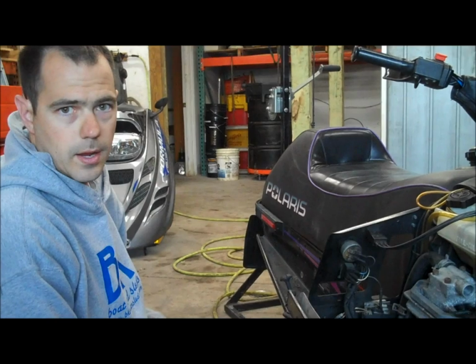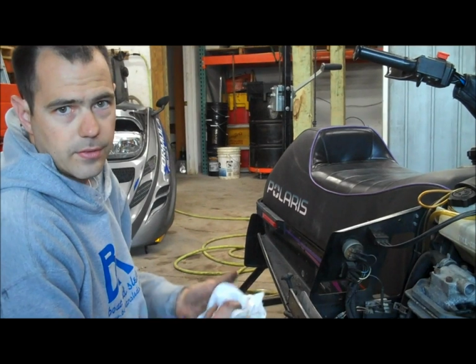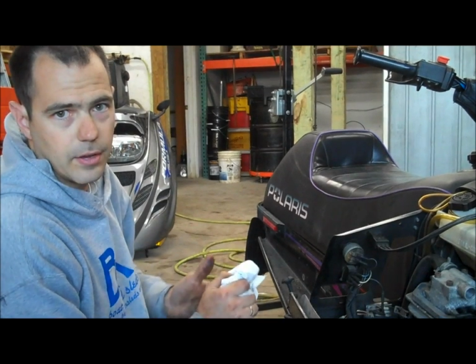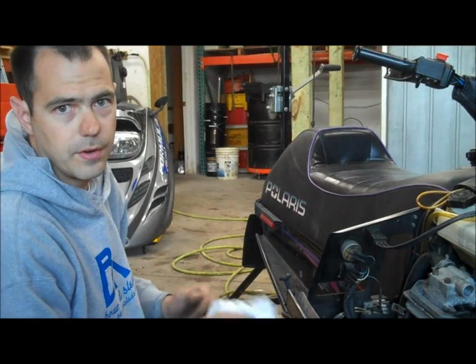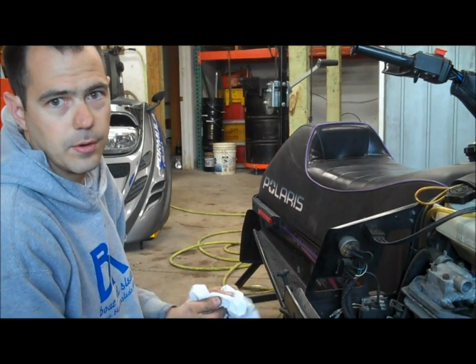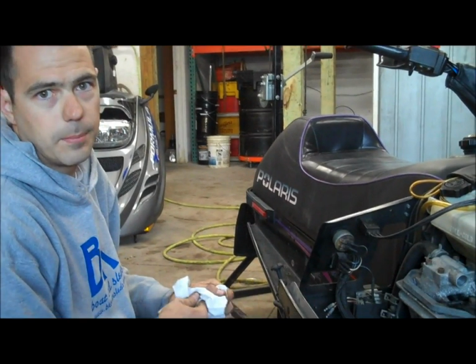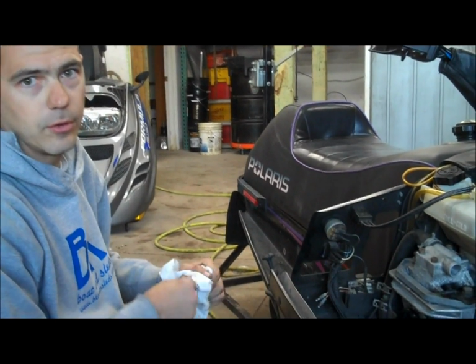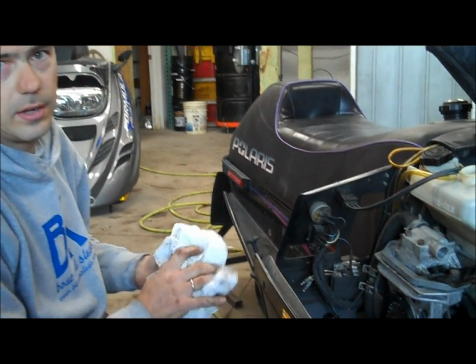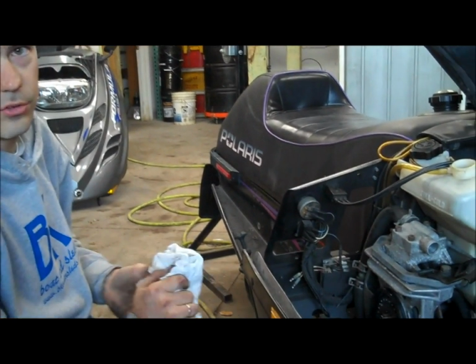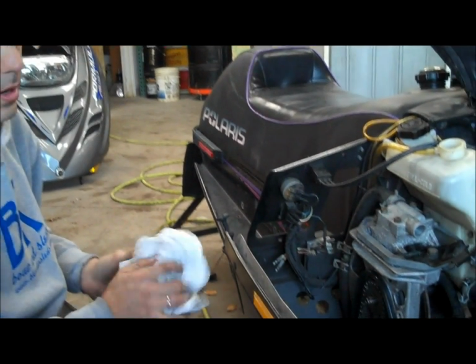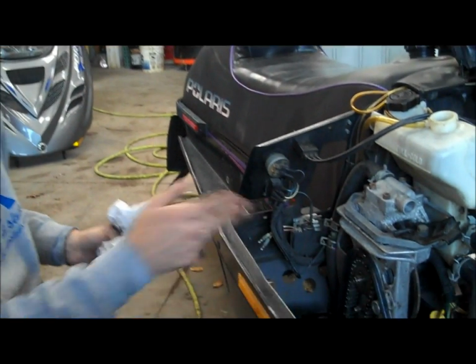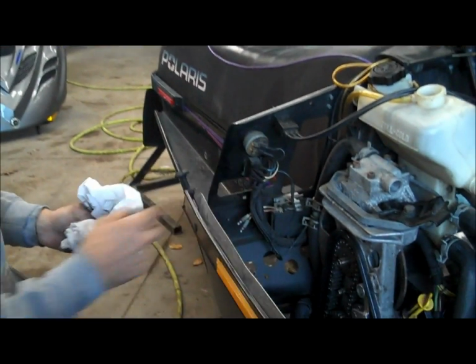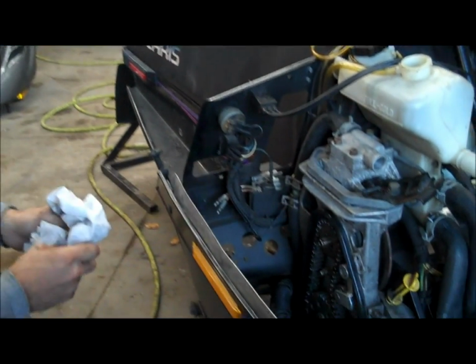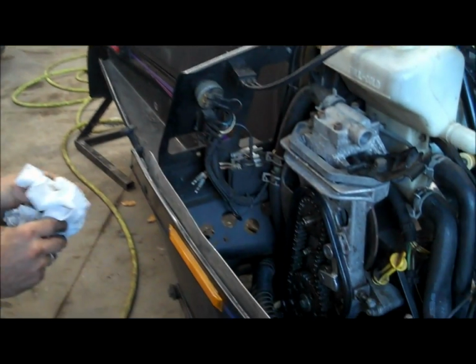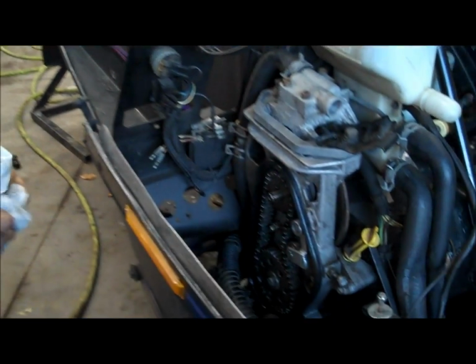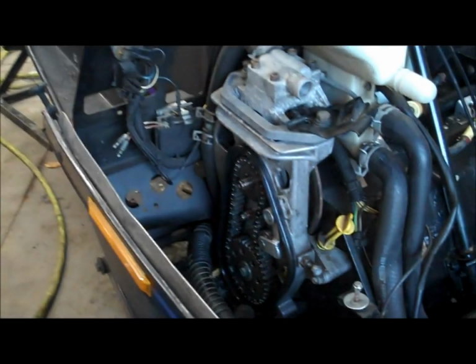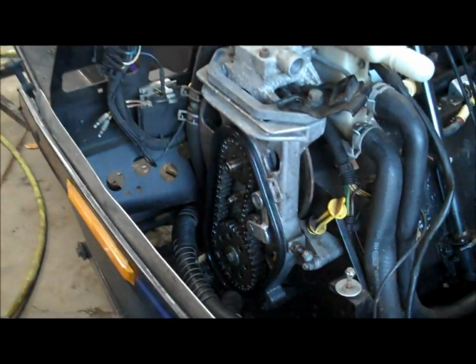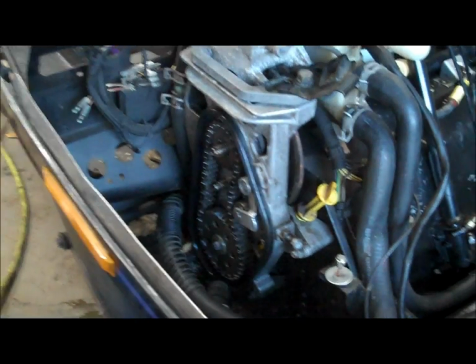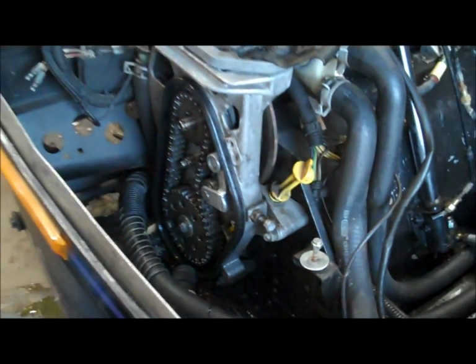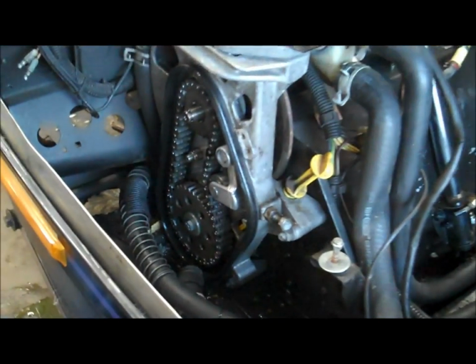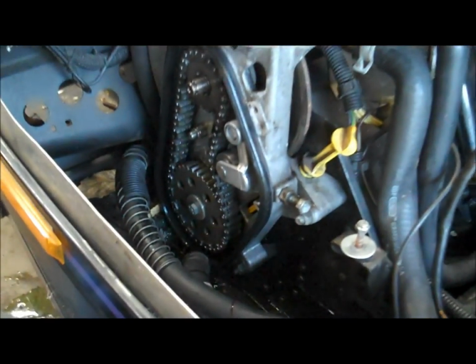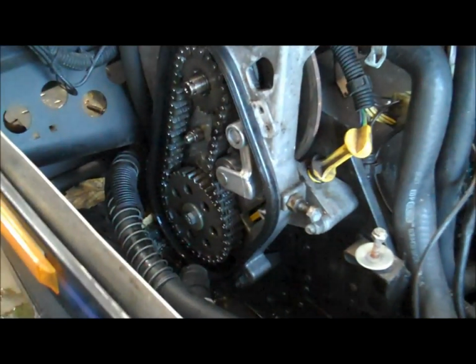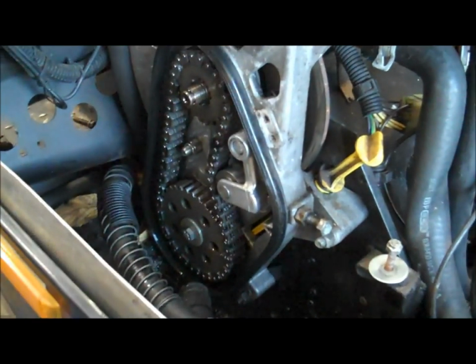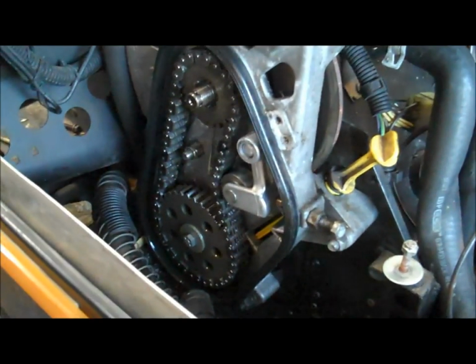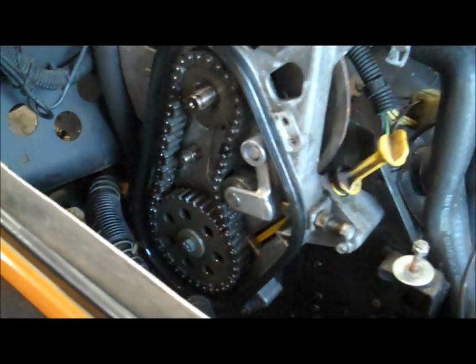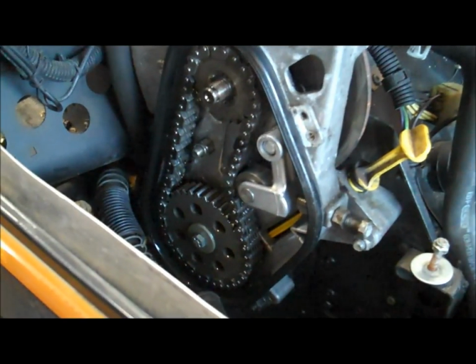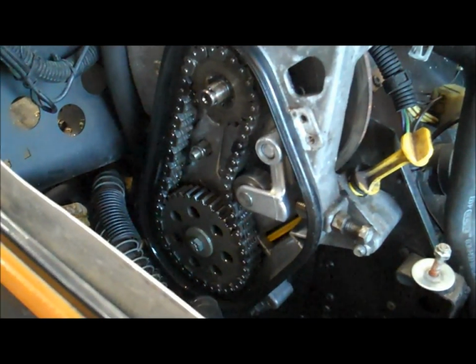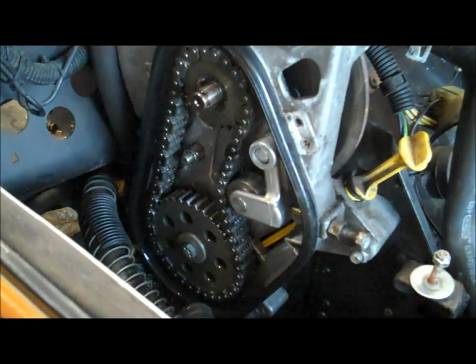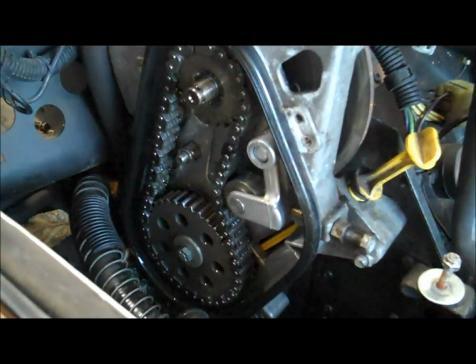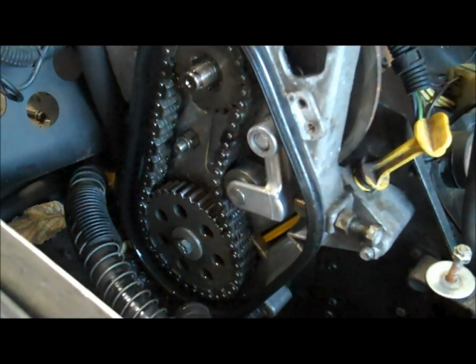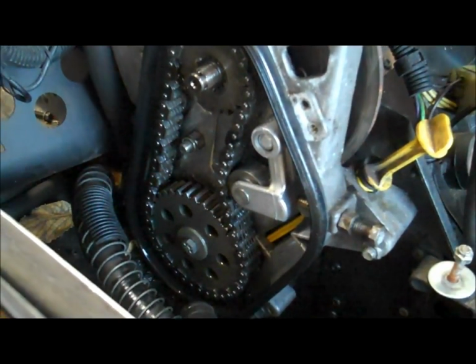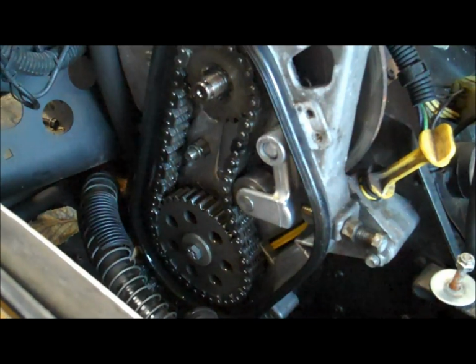Hey guys, the next how-to video here is going to be about chain tension. I've got the cover off of the chain case here just to give you a better idea, but once you get the hang of it, you really don't need to remove the cover to do a chain case tension adjustment.